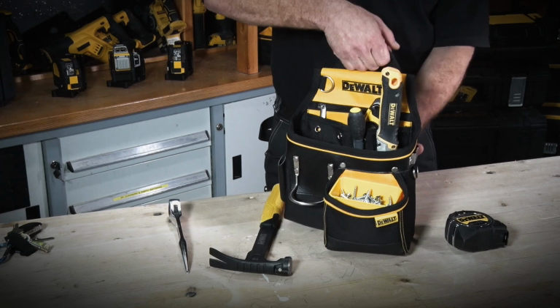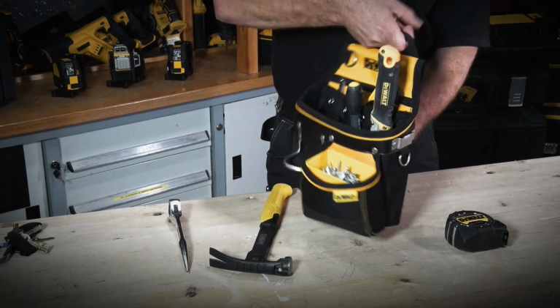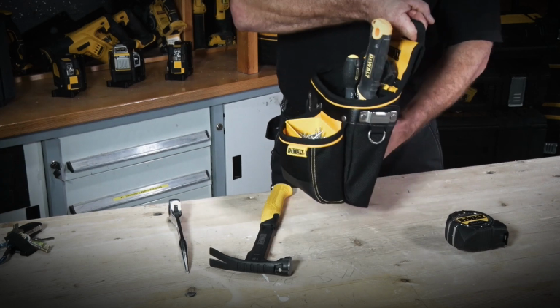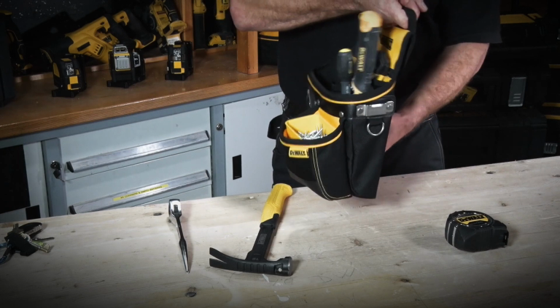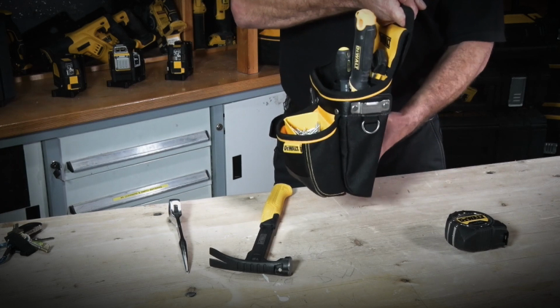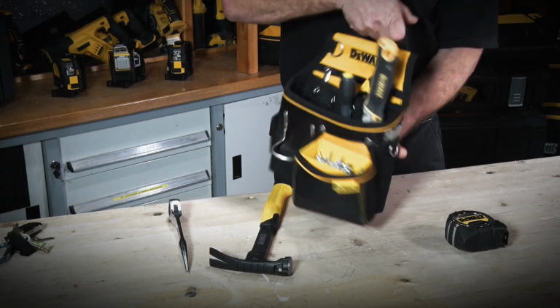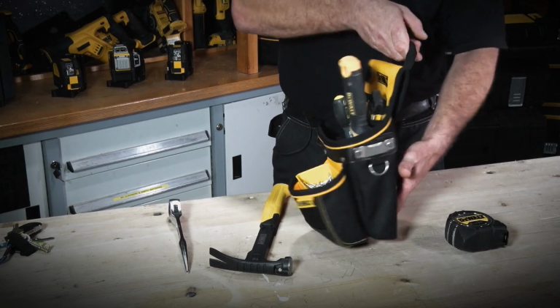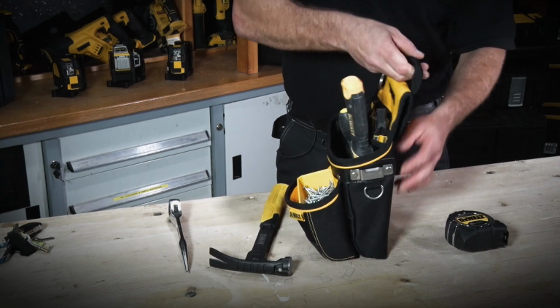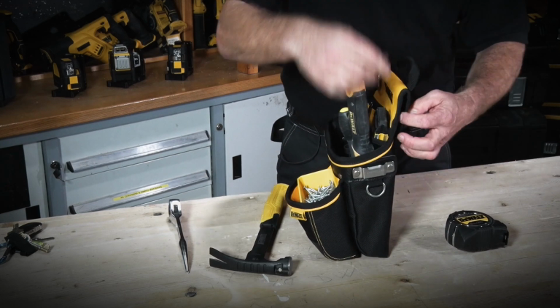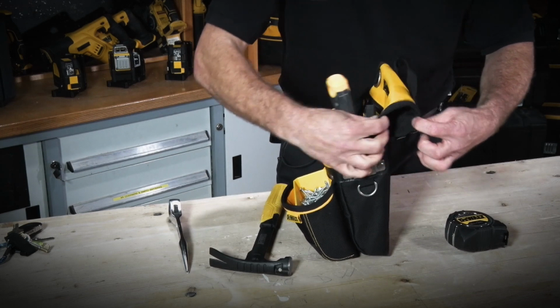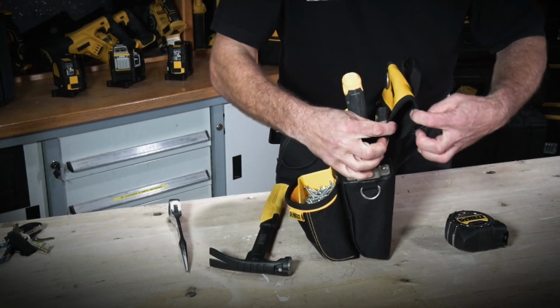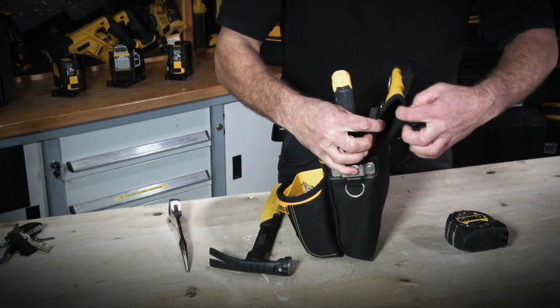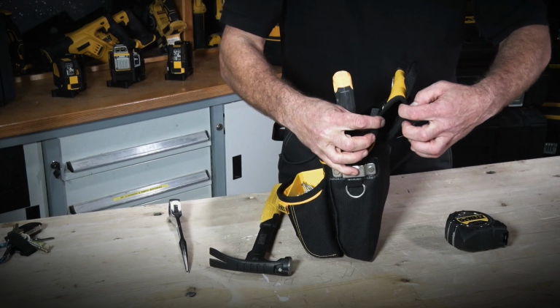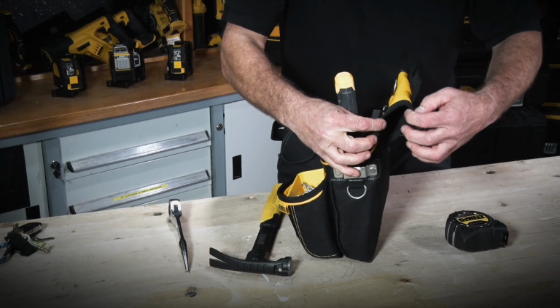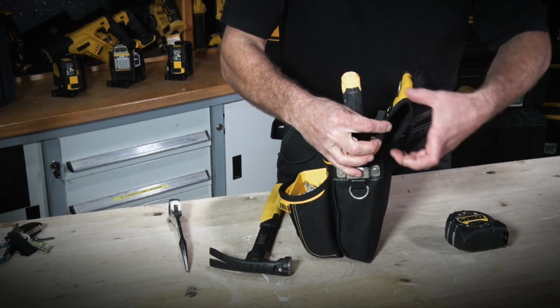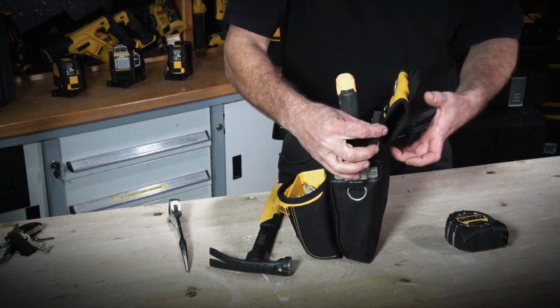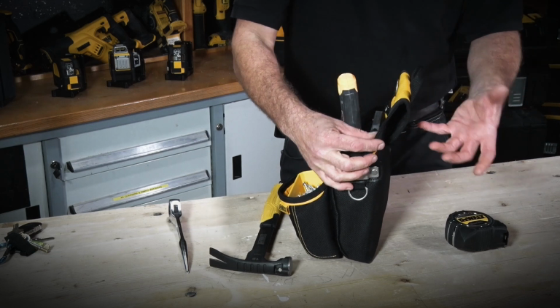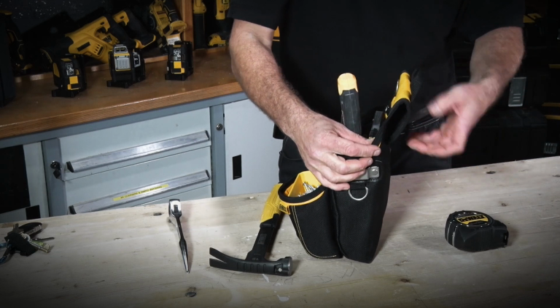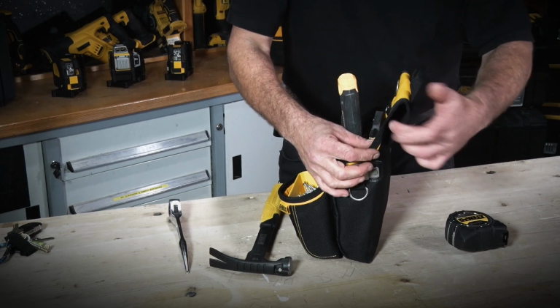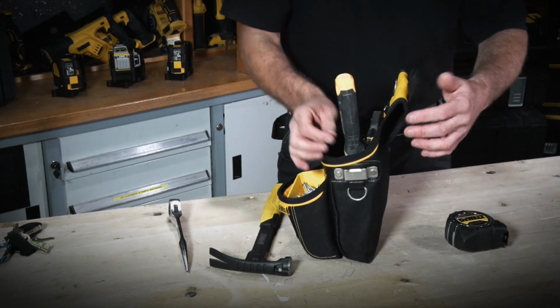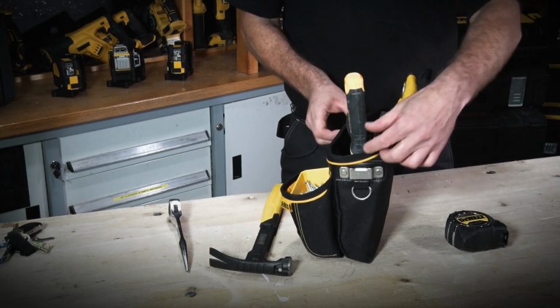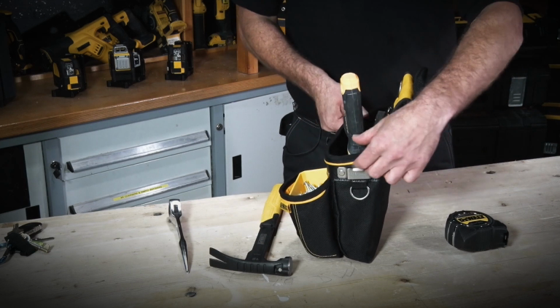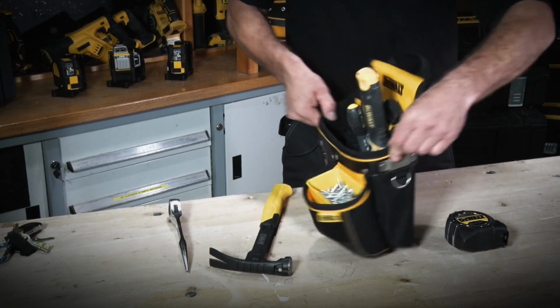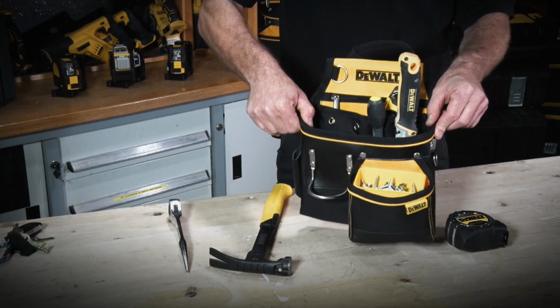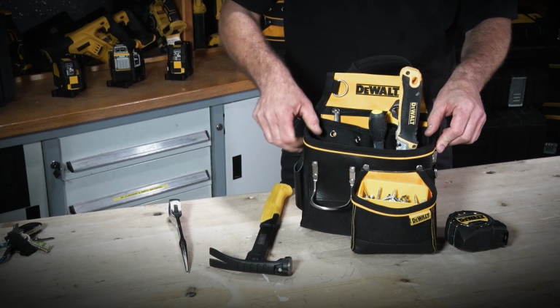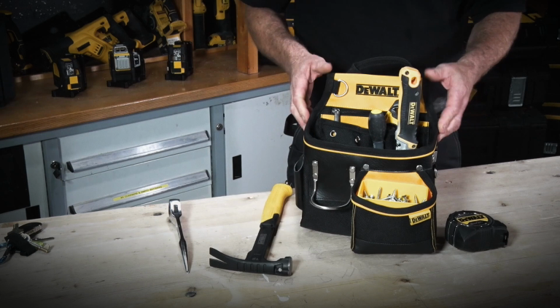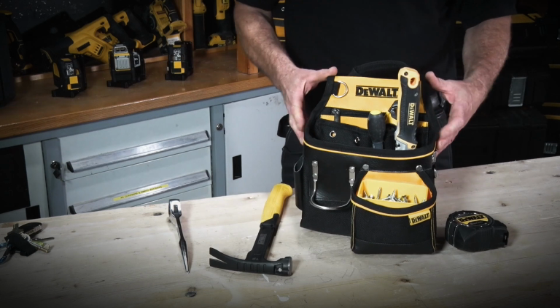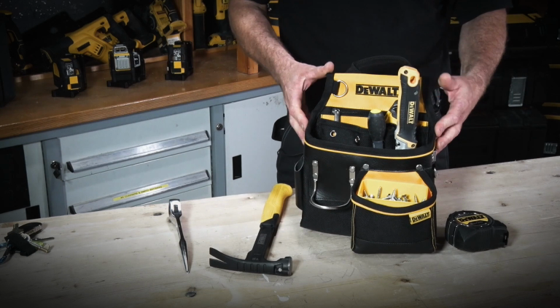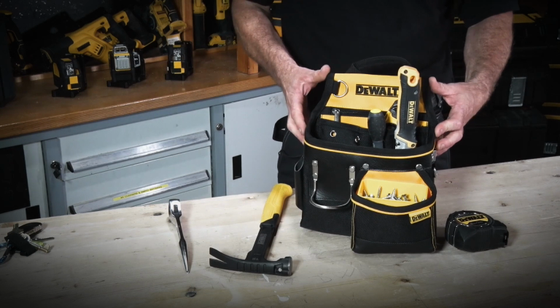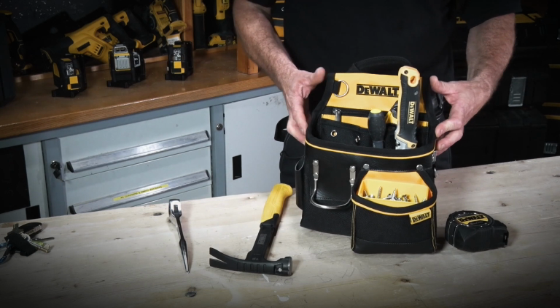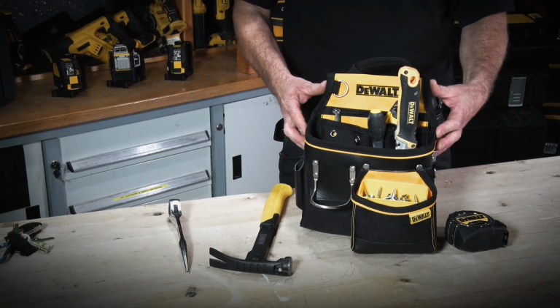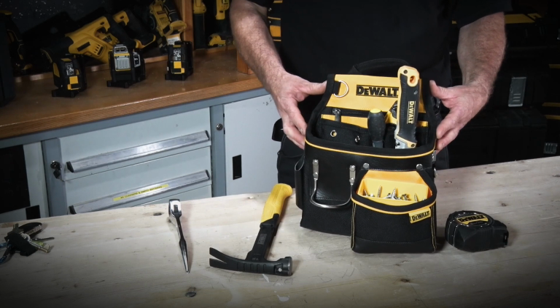If you have two pouches back to back they balance one another quite nicely. We also have a belt loop at the top, to either fix to the DeWalt belt system or your own standard one. So there we have the DeWalt hammer and nail pouch from the Soft Storage range.